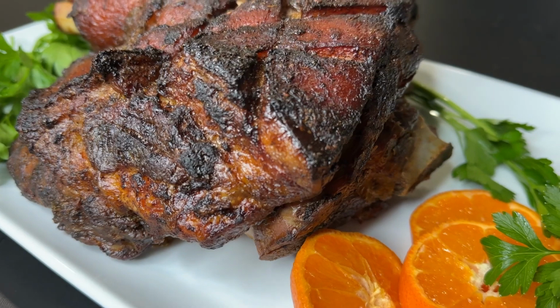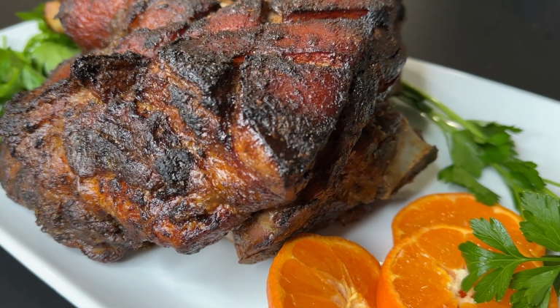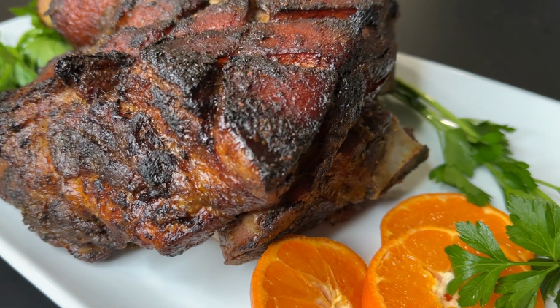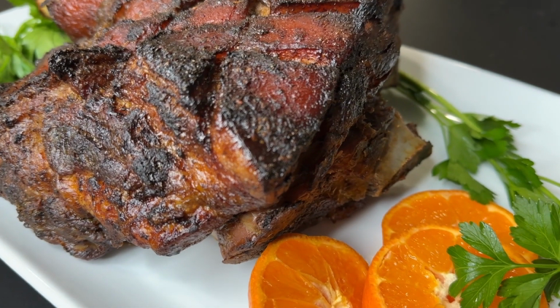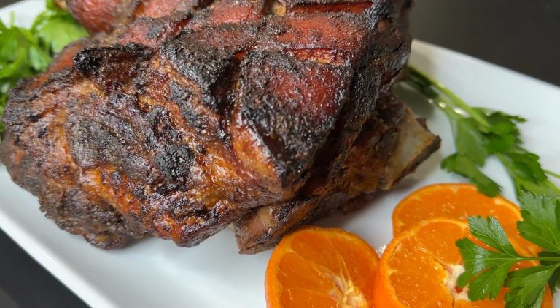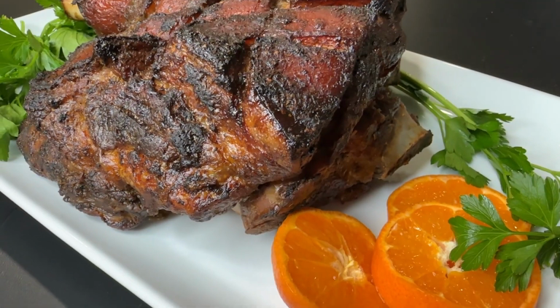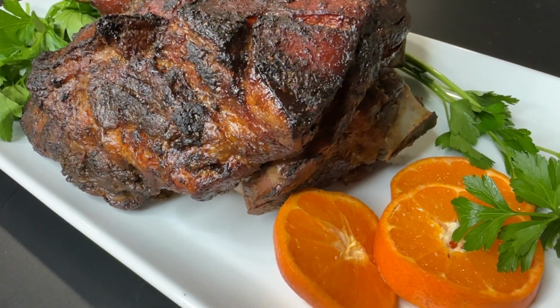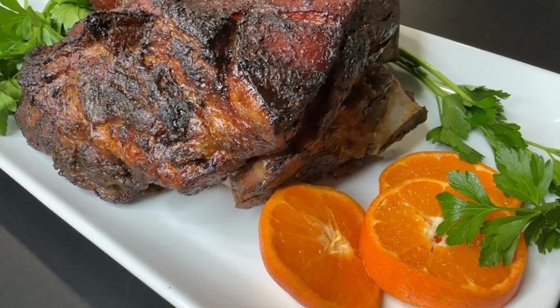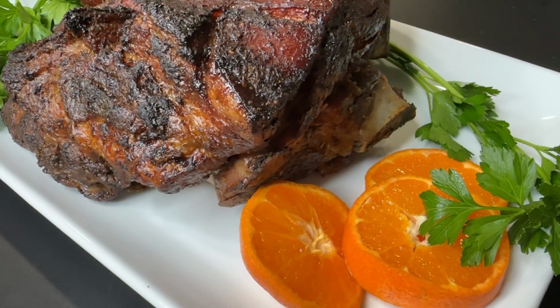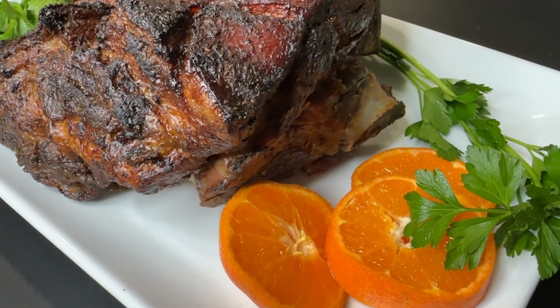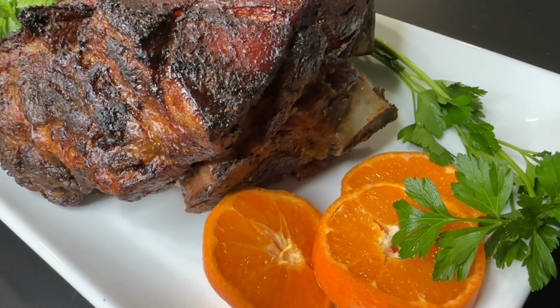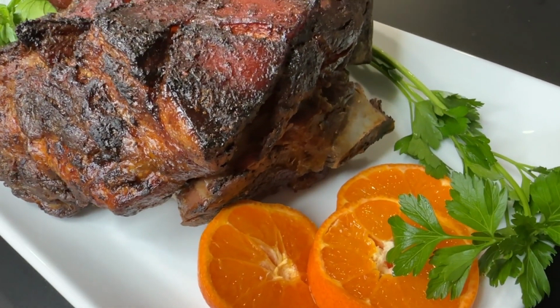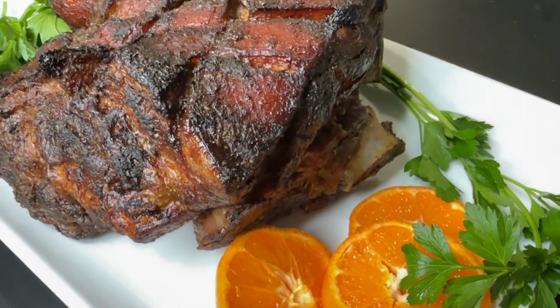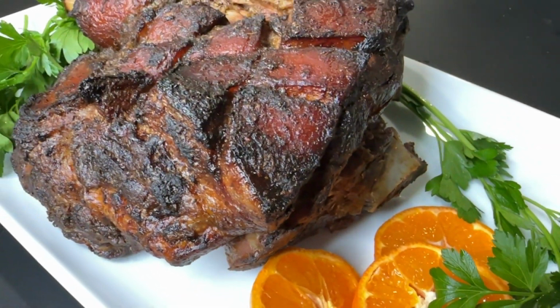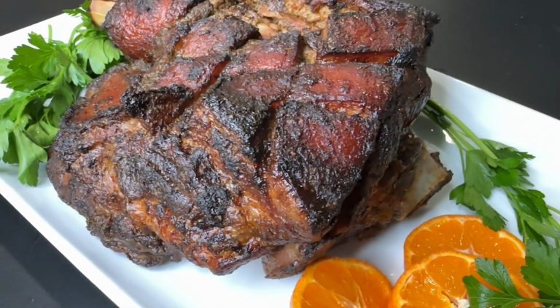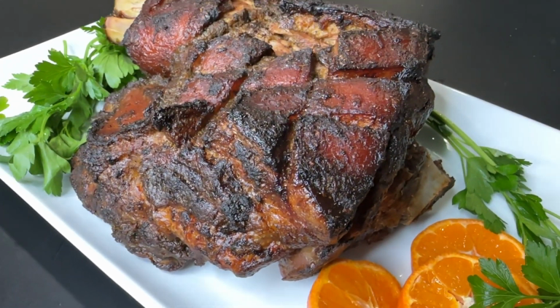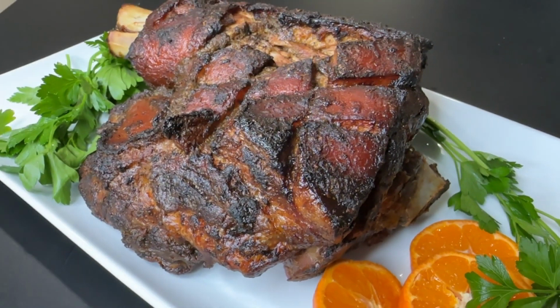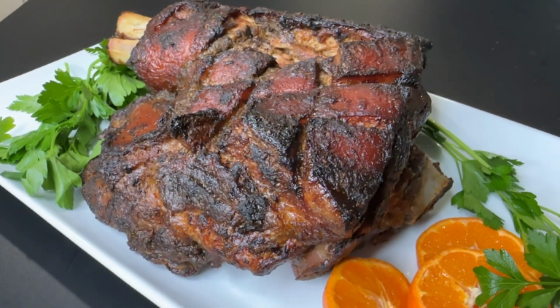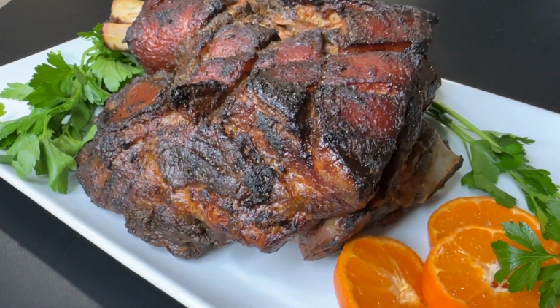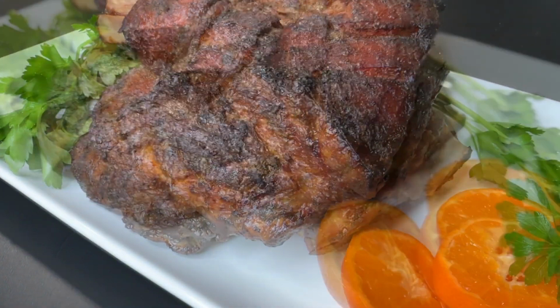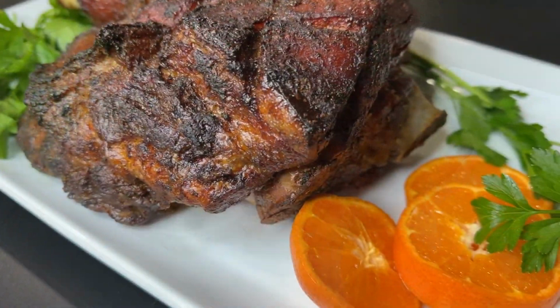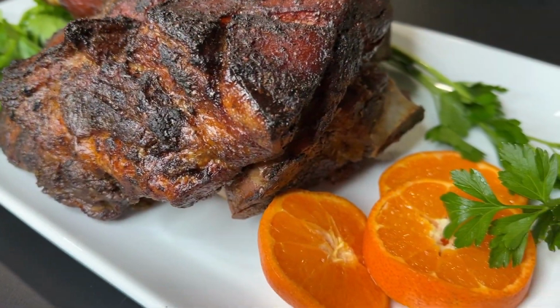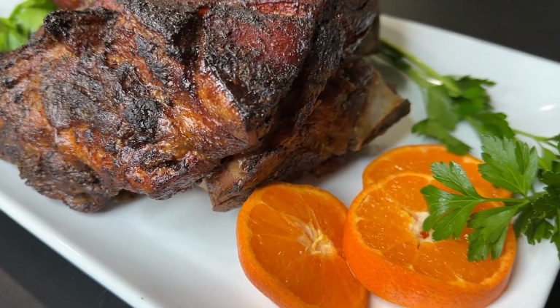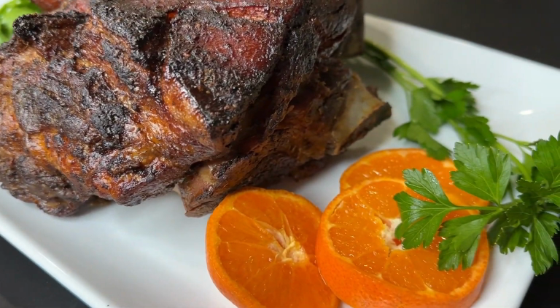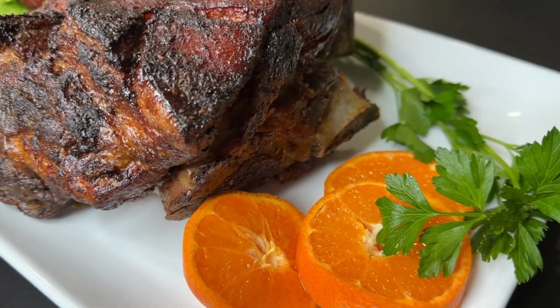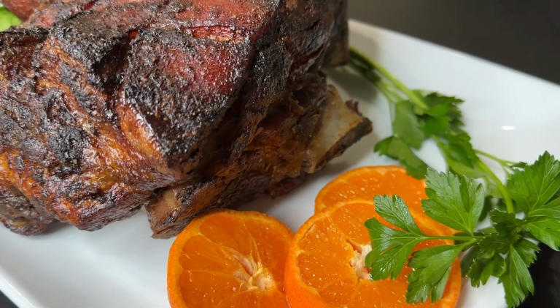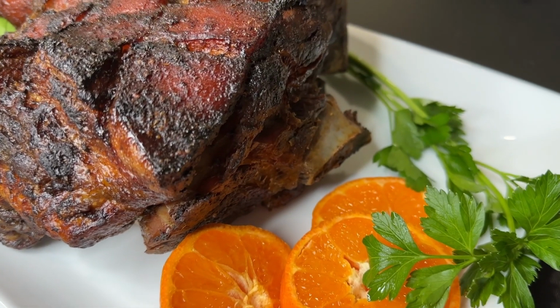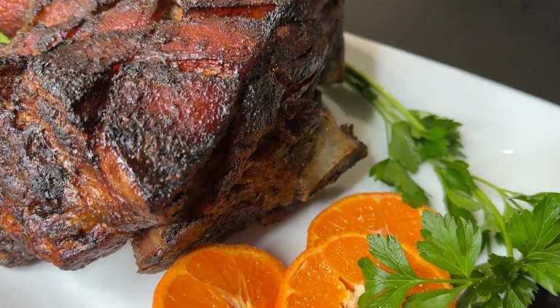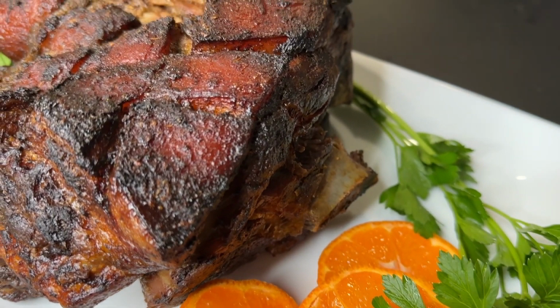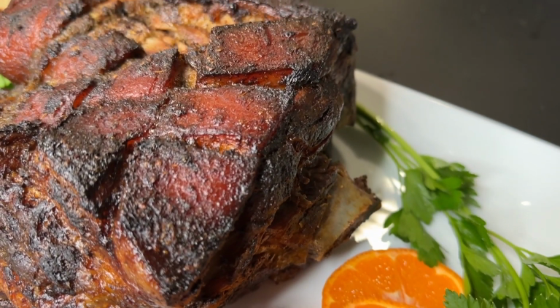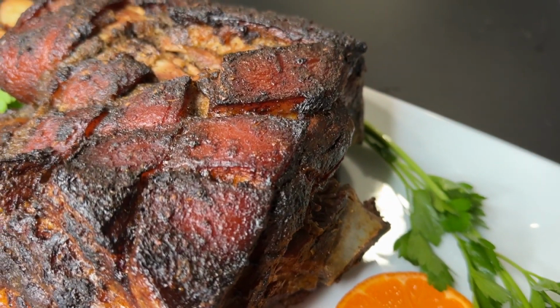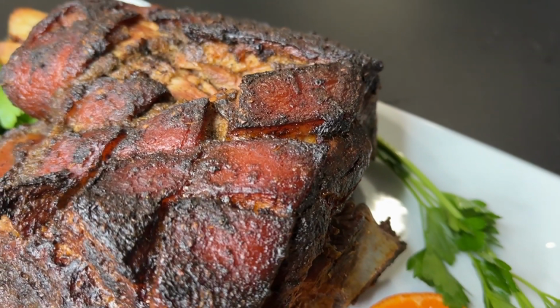Hi friends, let's make this delicious Sunday roast. If you are new here, welcome. My name is Shani and don't forget to subscribe before you go. And to my regular watchers, I always appreciate you all. Let's get started.